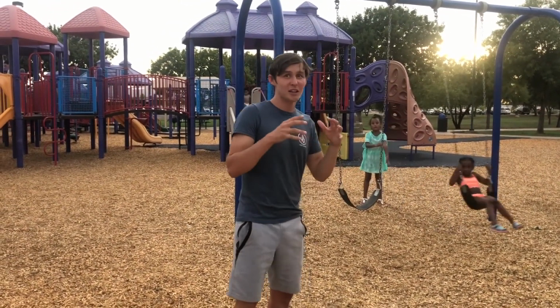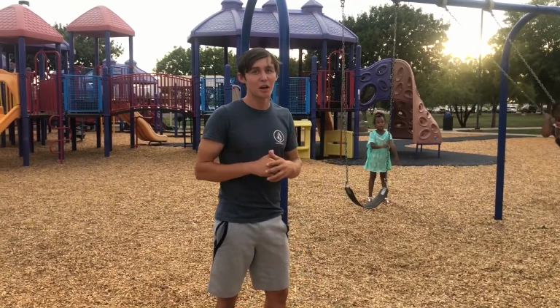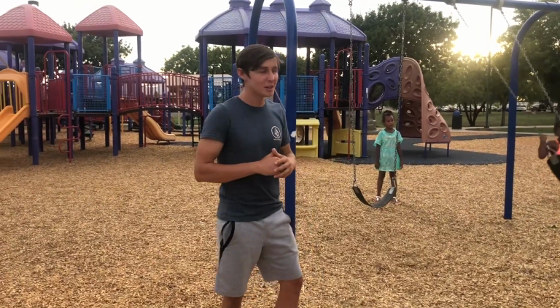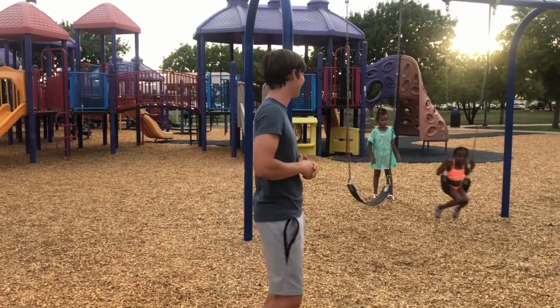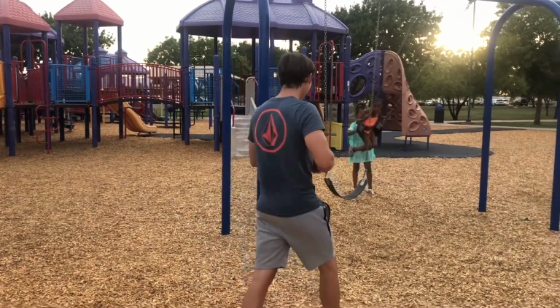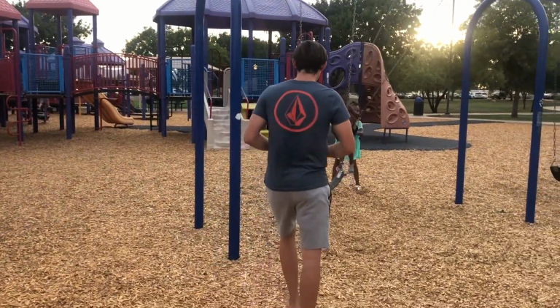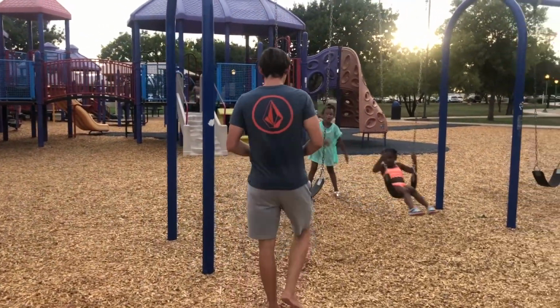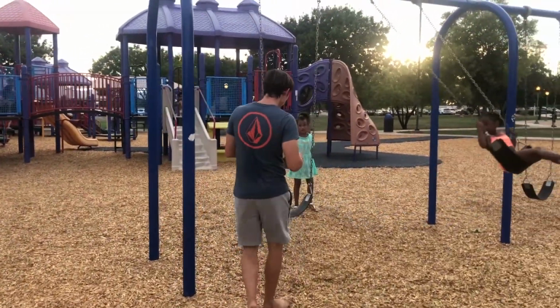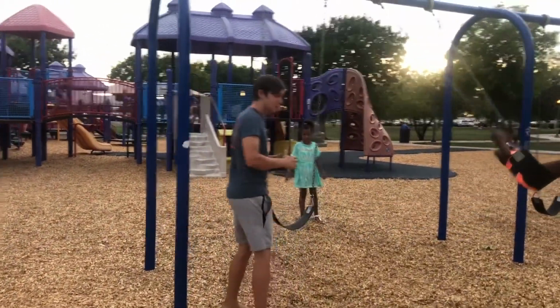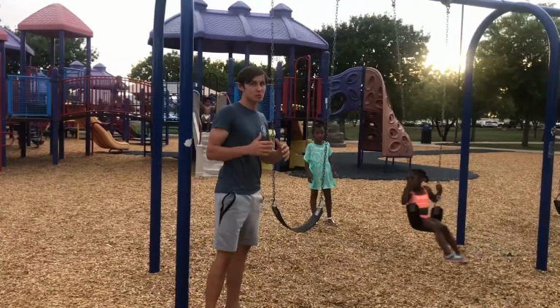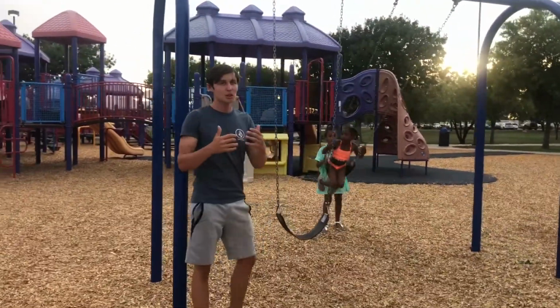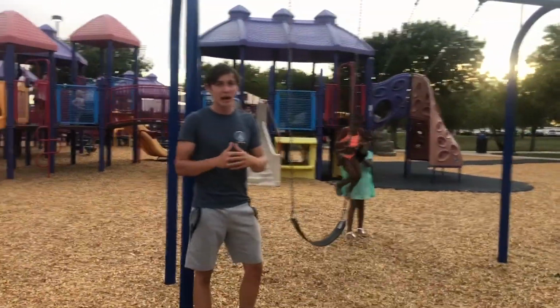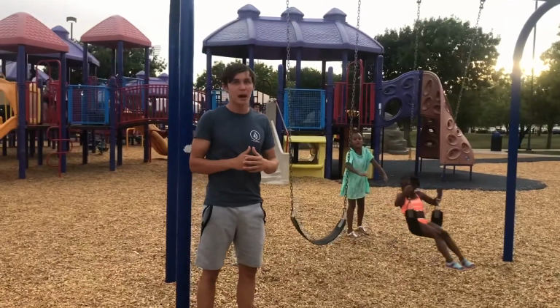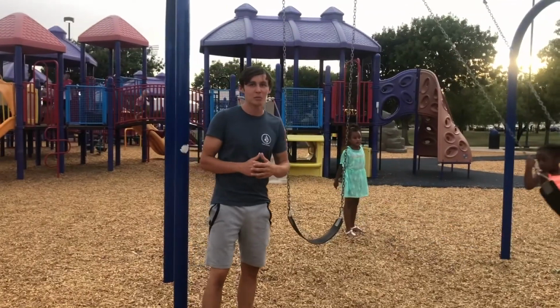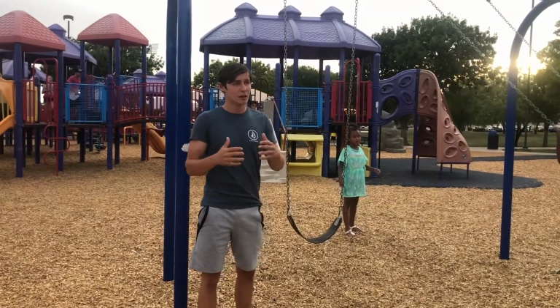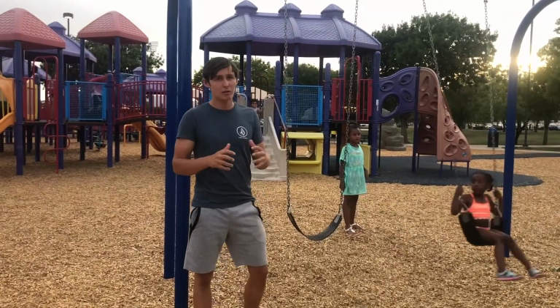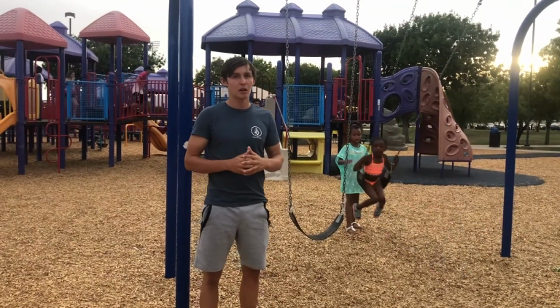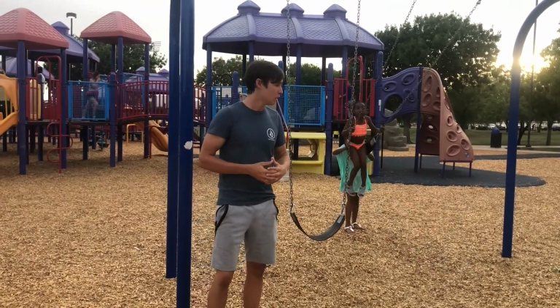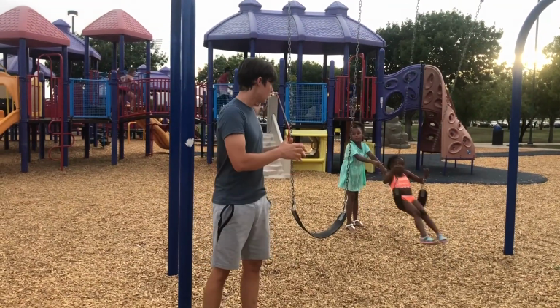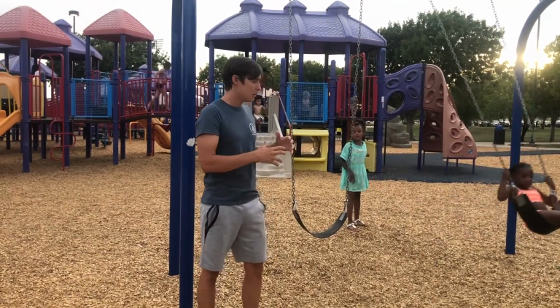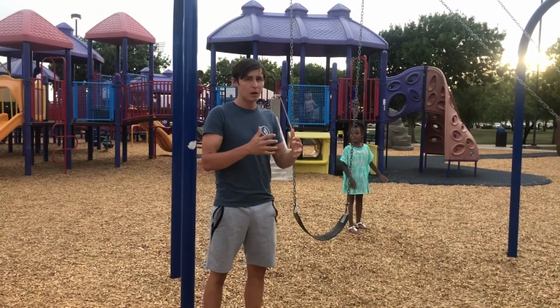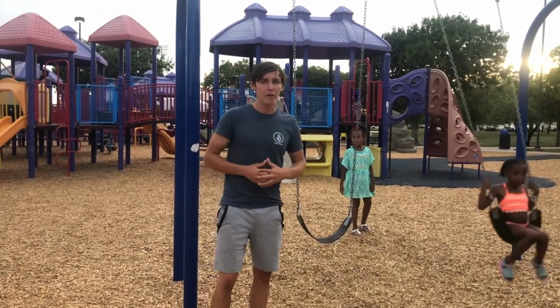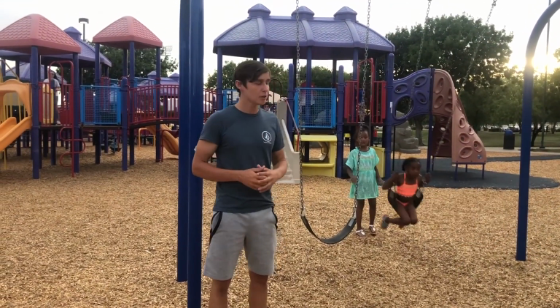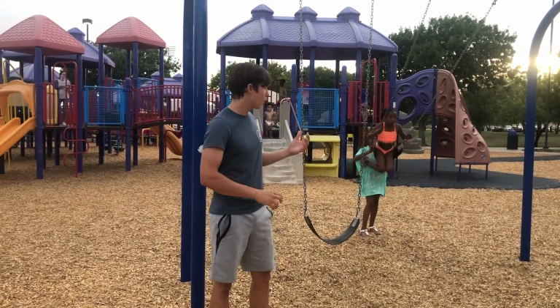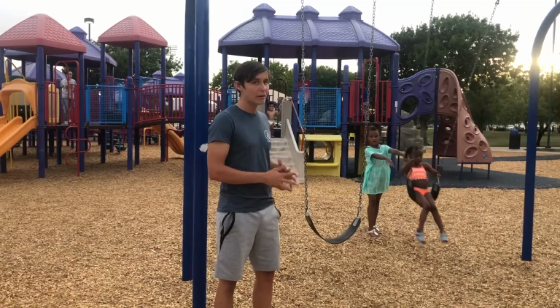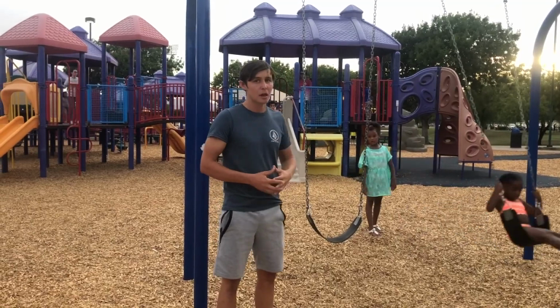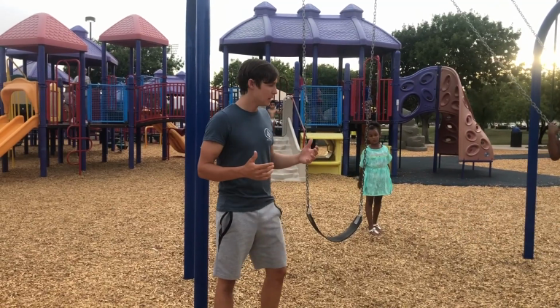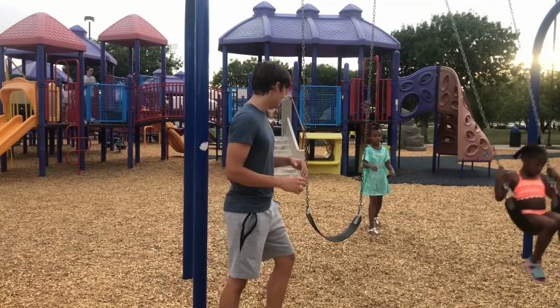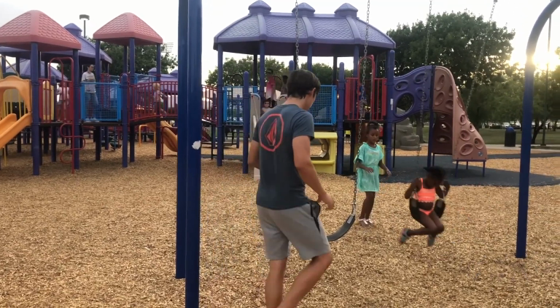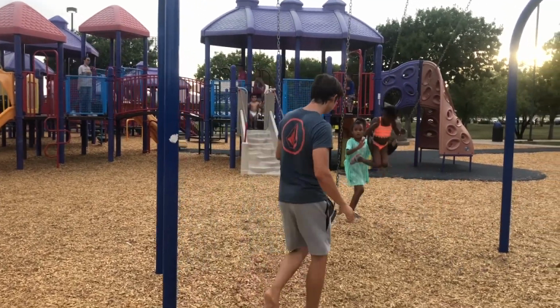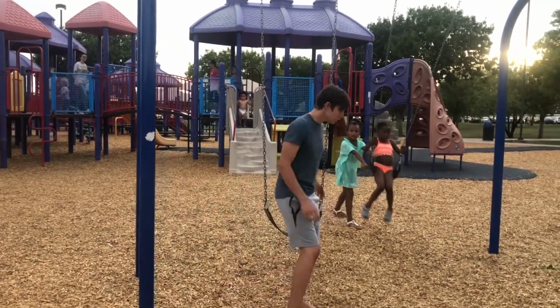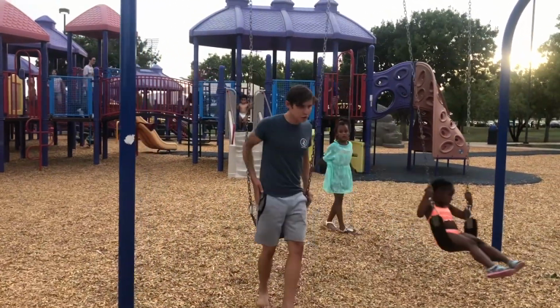Let's dive right into the video. You don't even have to do a full backflip — it's pretty much just like a half backflip, or not even that, more like a quarter backflip. And what you want to do is just start swinging.